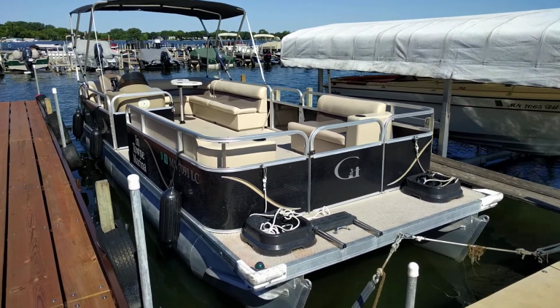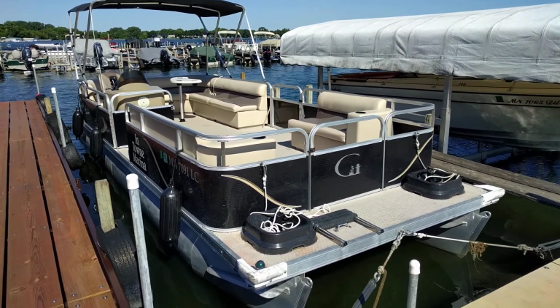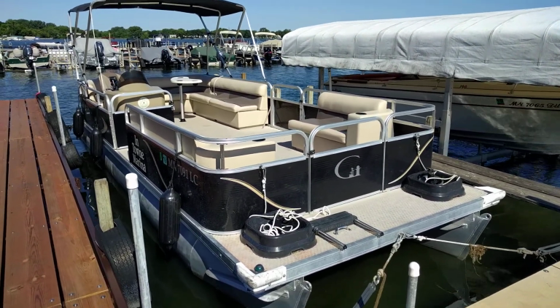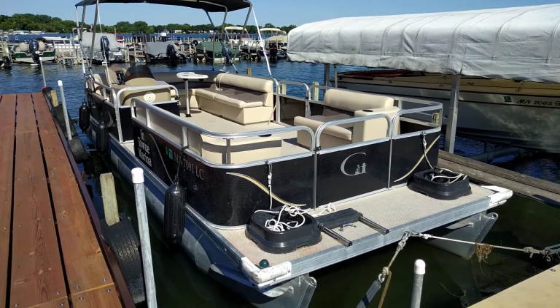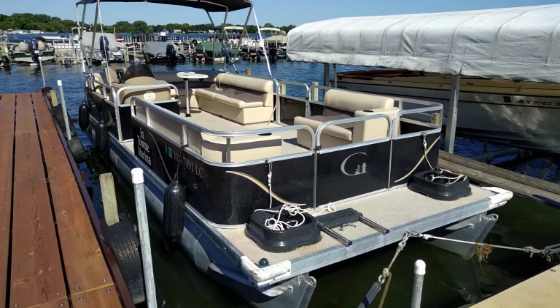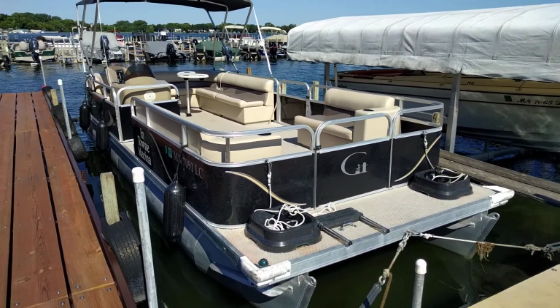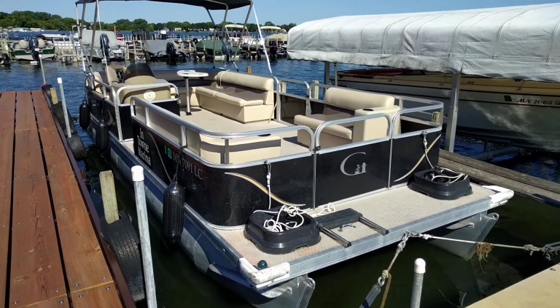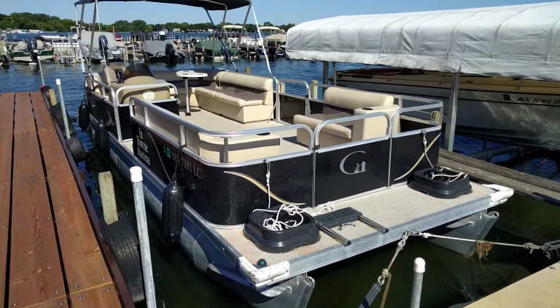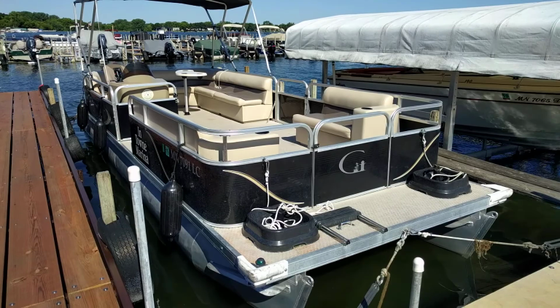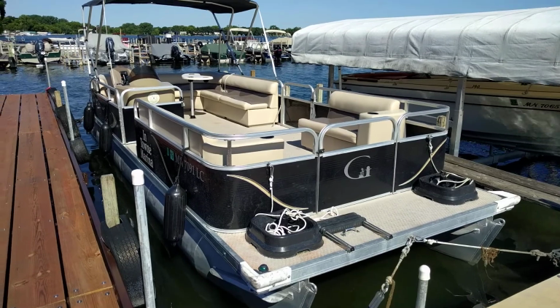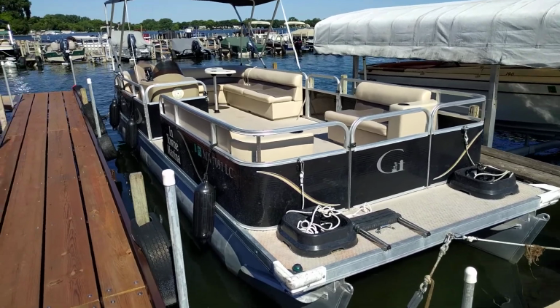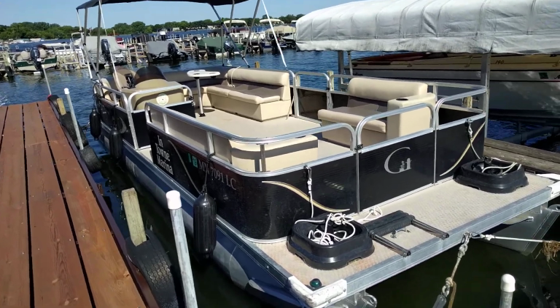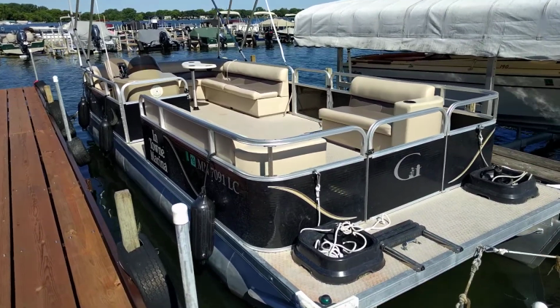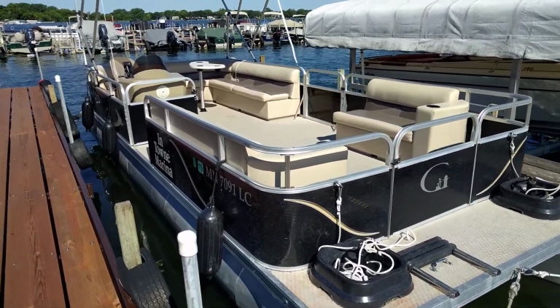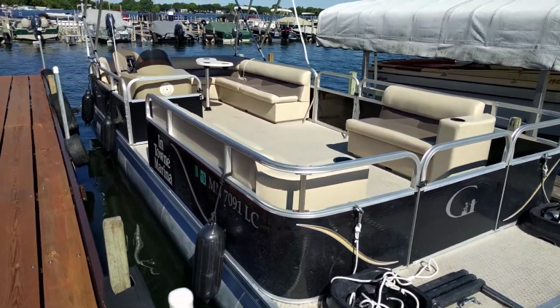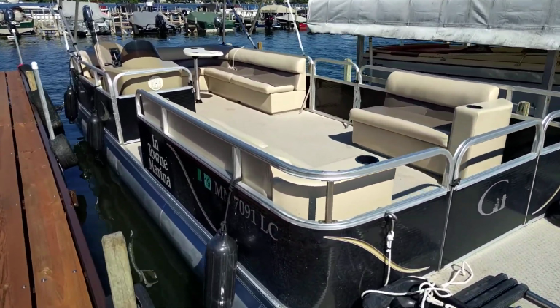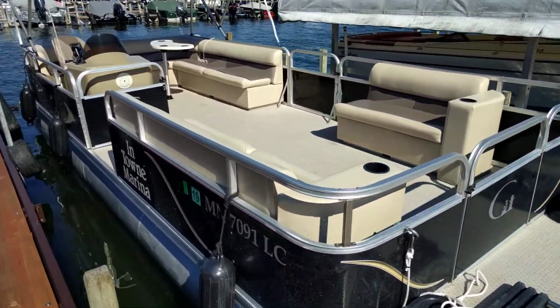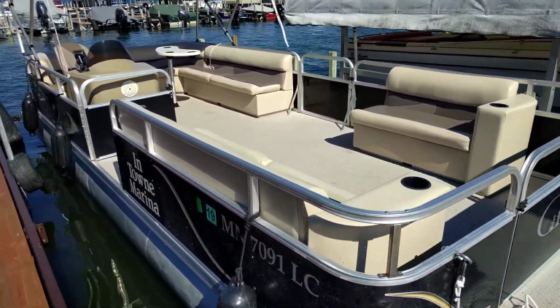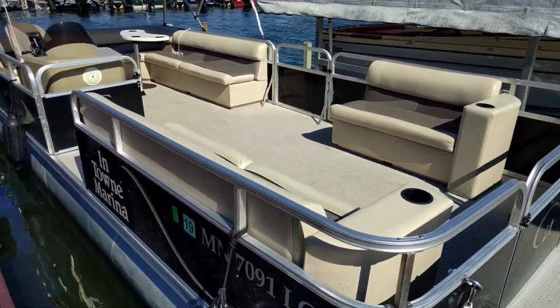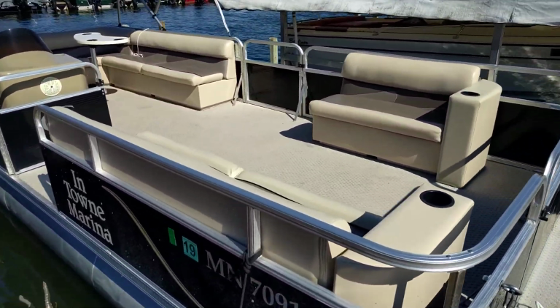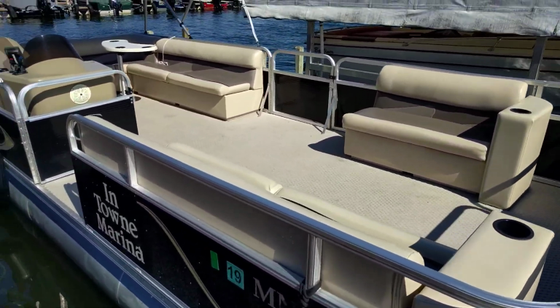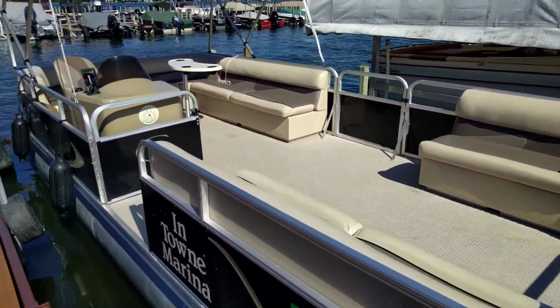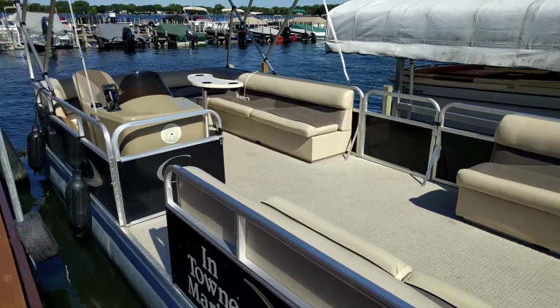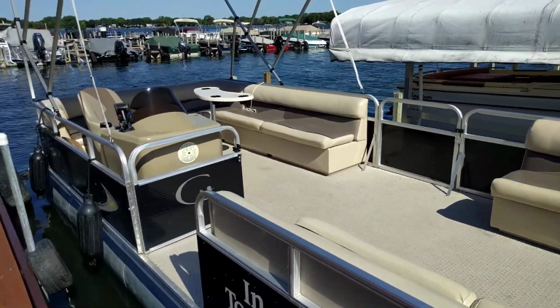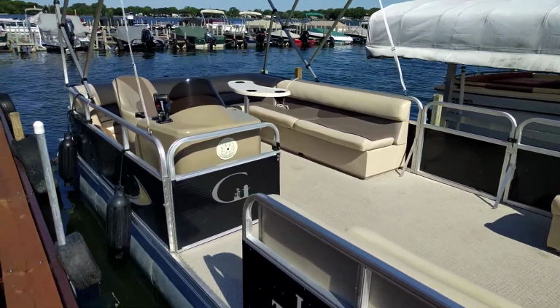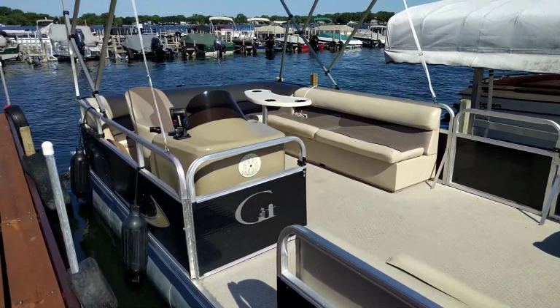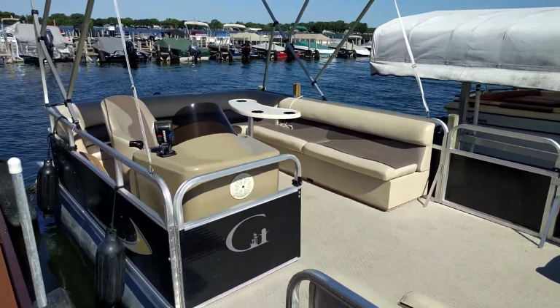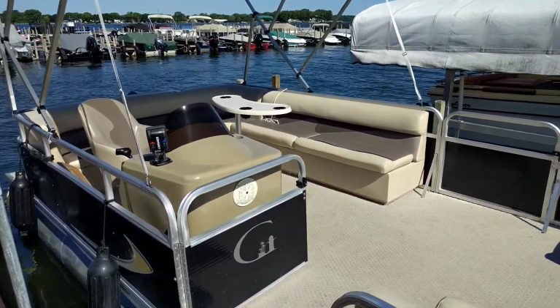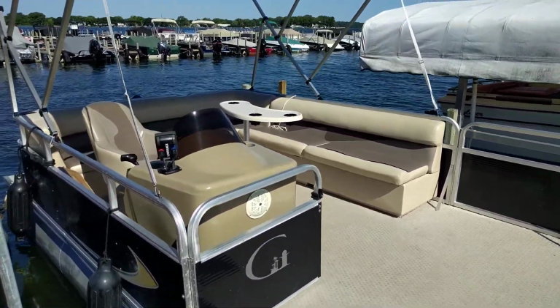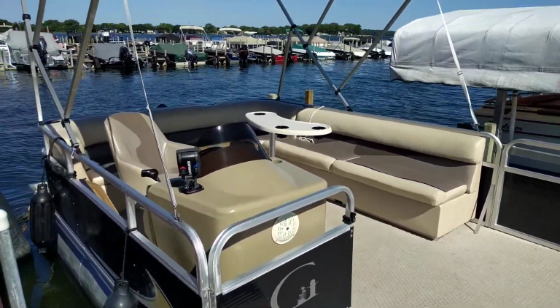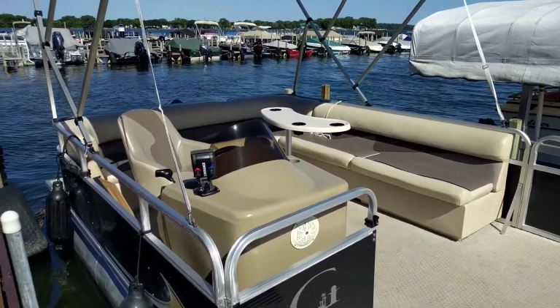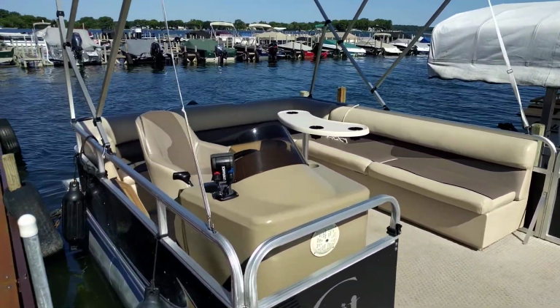This pontoon's got a couple anchors up front, swim ladder, a larger bench on one side, and a little bit larger wraparound L bench seating in the back.